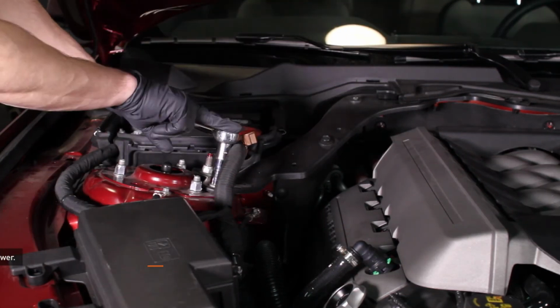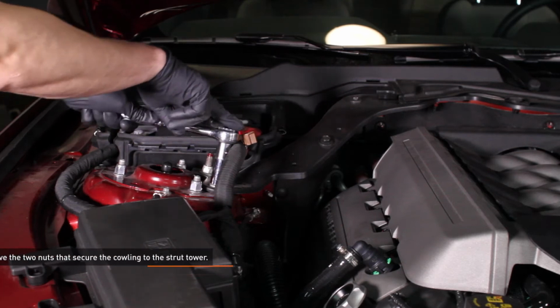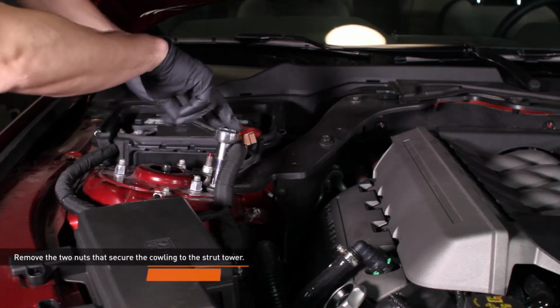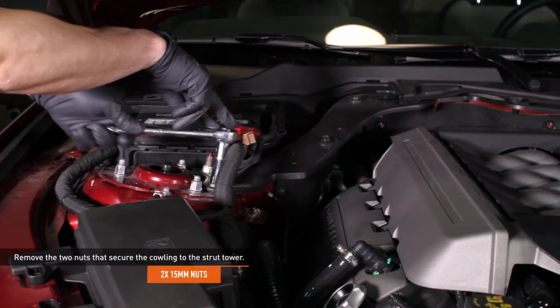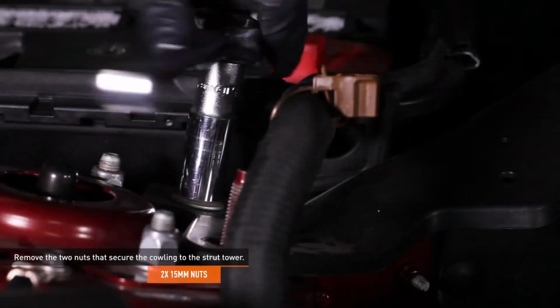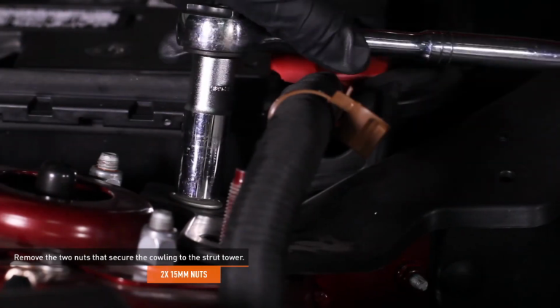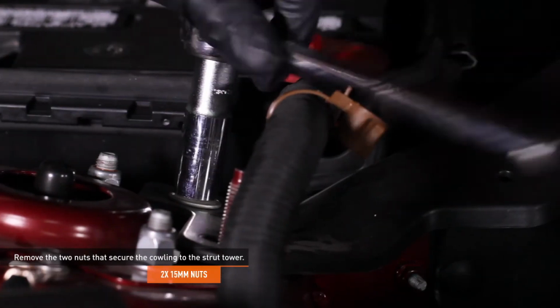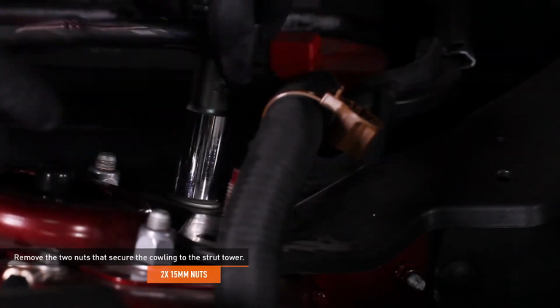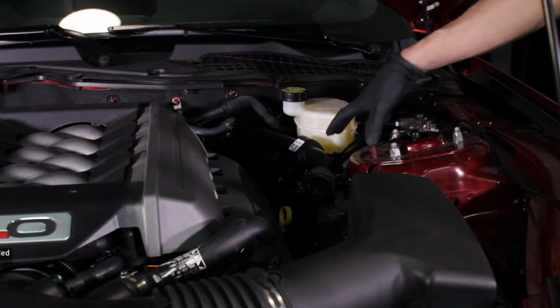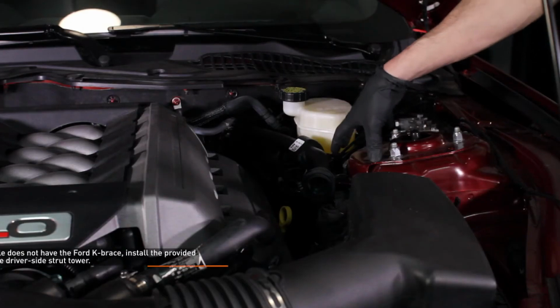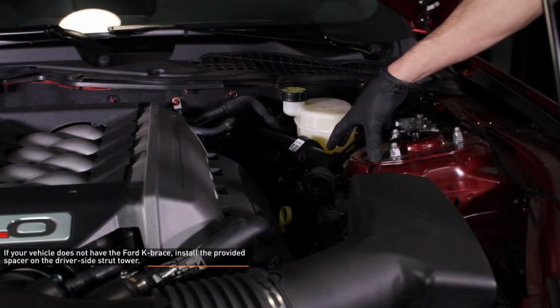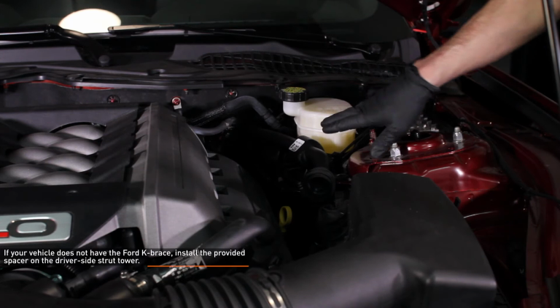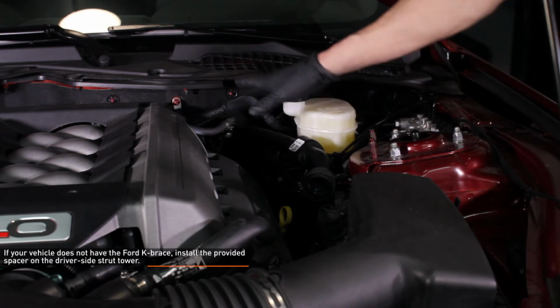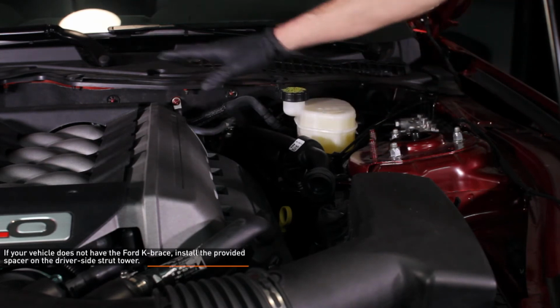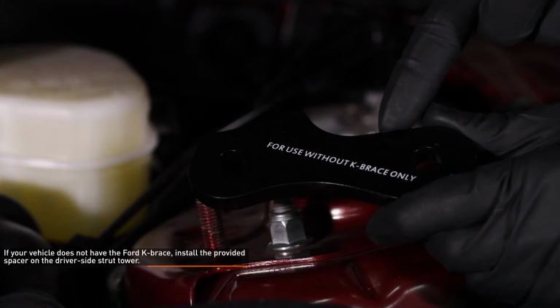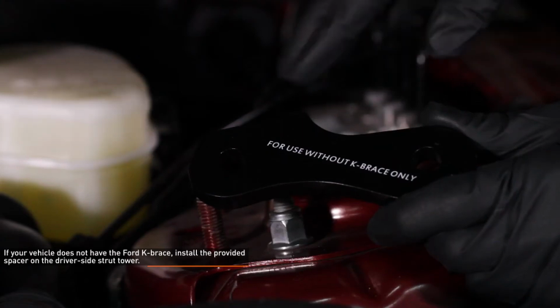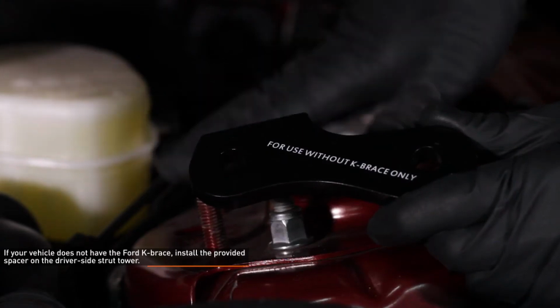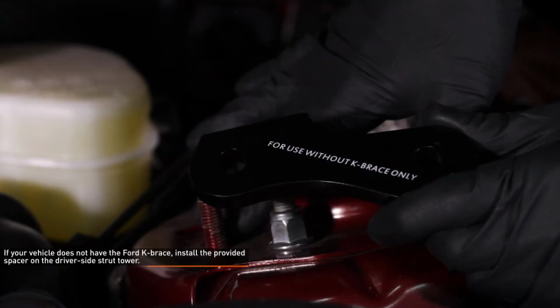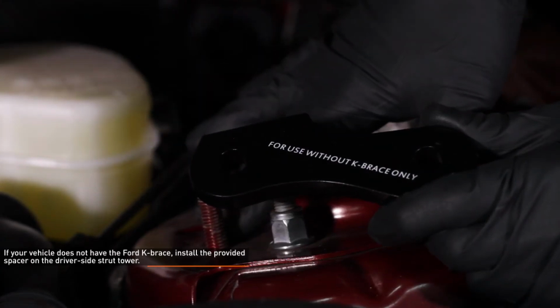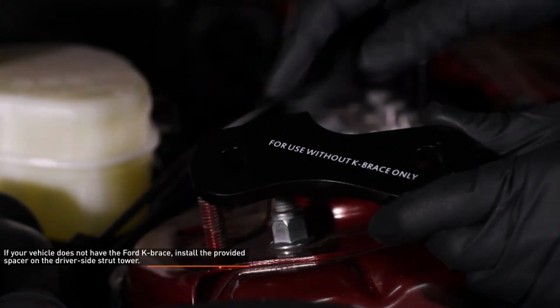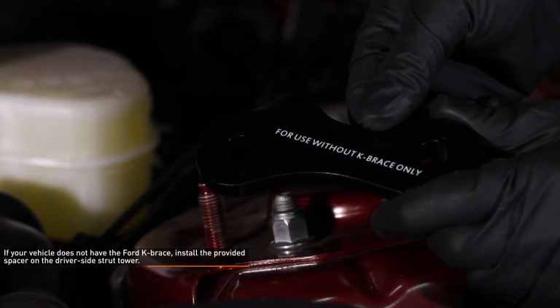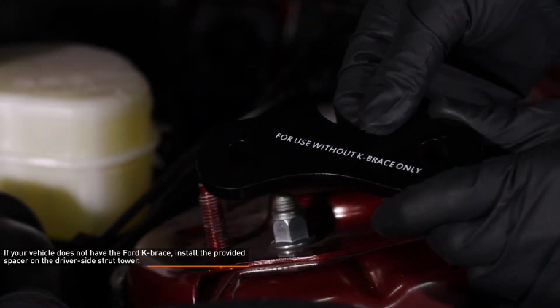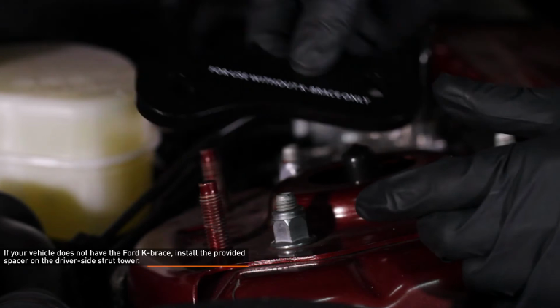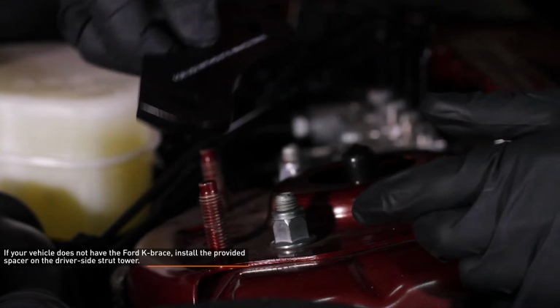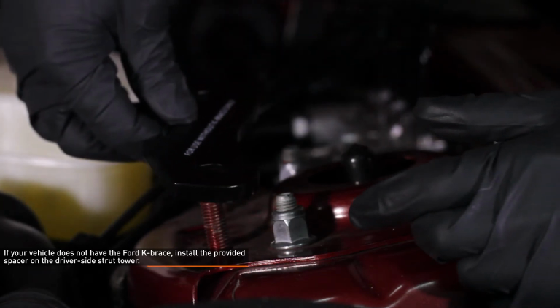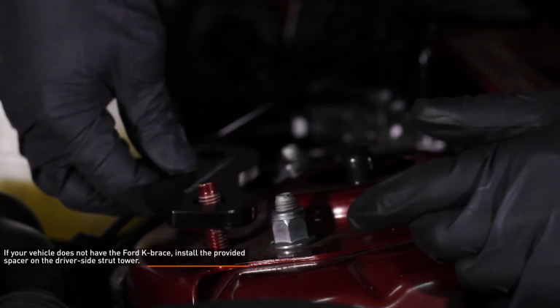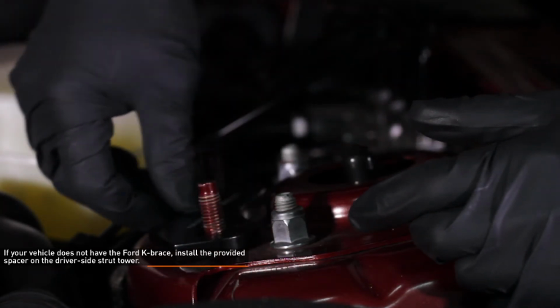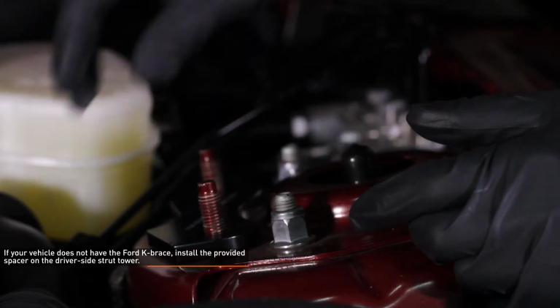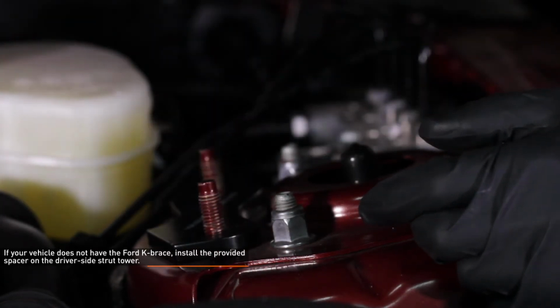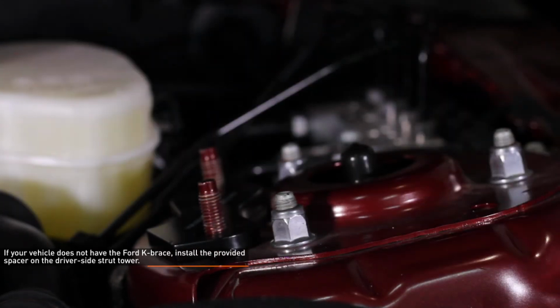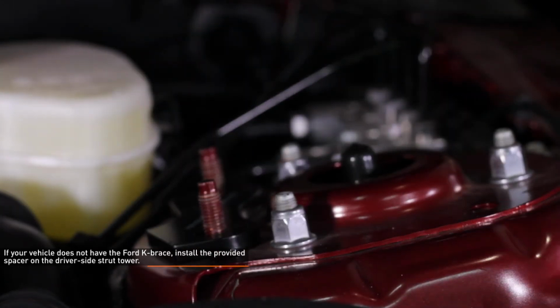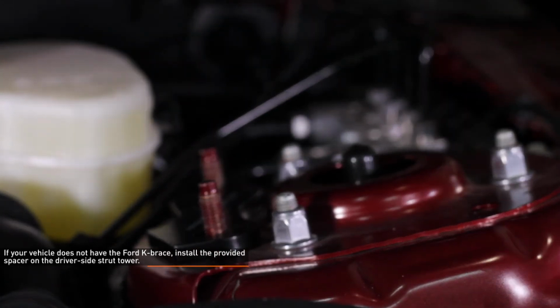Remove the two 15mm nuts that secure the cowling to the strut tower. If your vehicle does not have the Ford K brace, like this one, install the provided spacer on the driver side strut tower. This spacer raises the driver side strut tower to make up for the cowling on the passenger side and keeps the strut brace level.